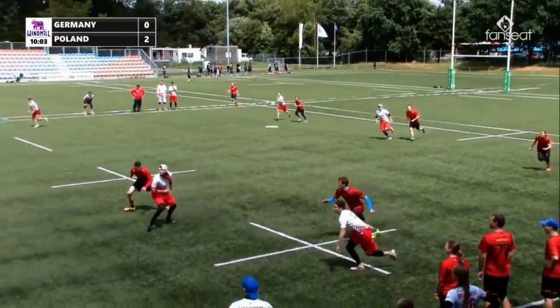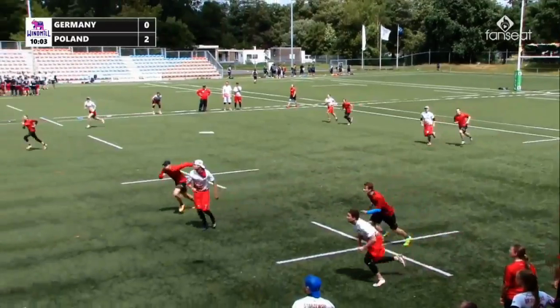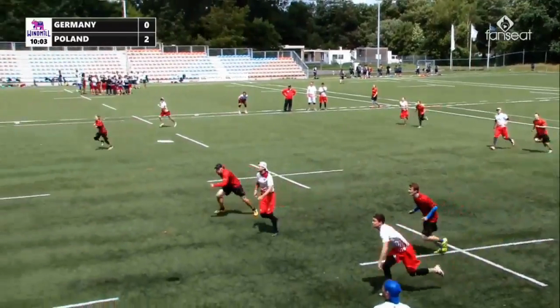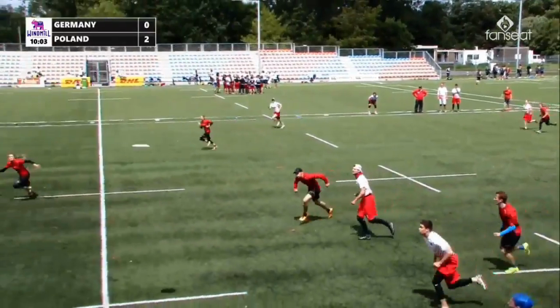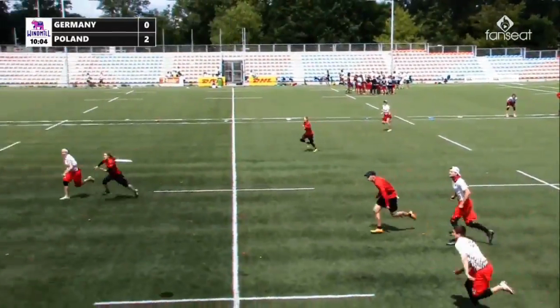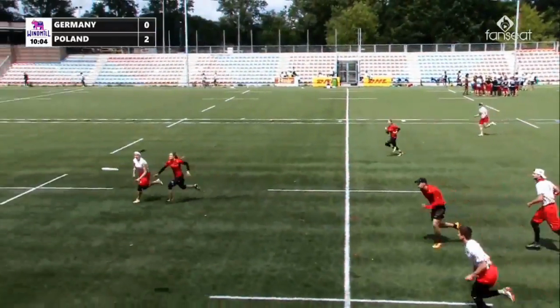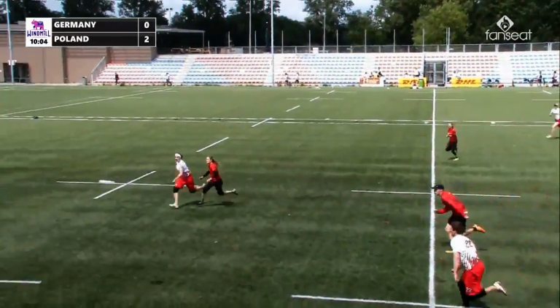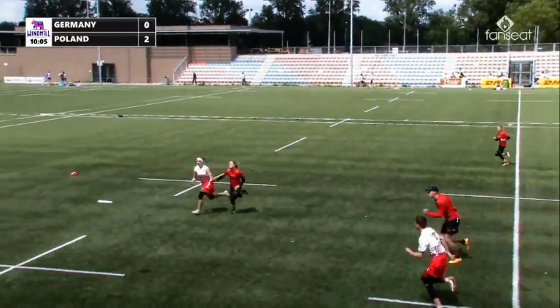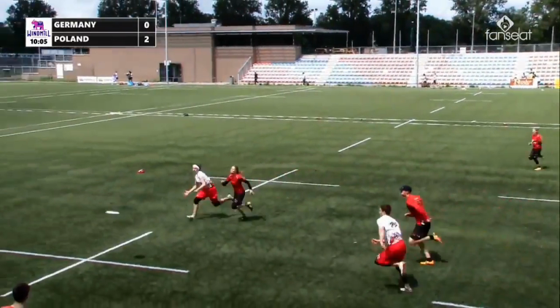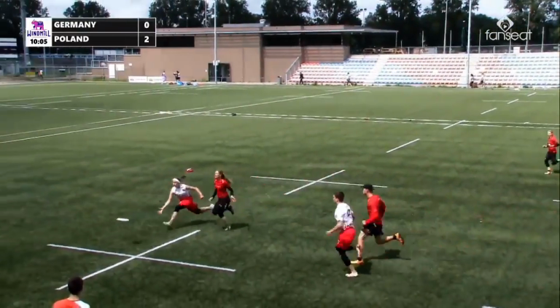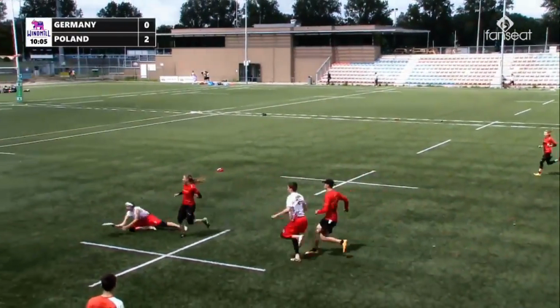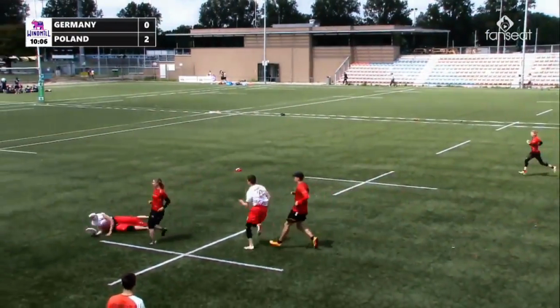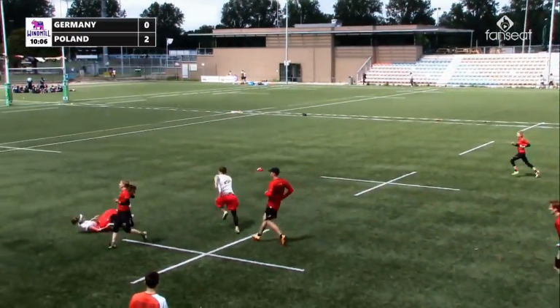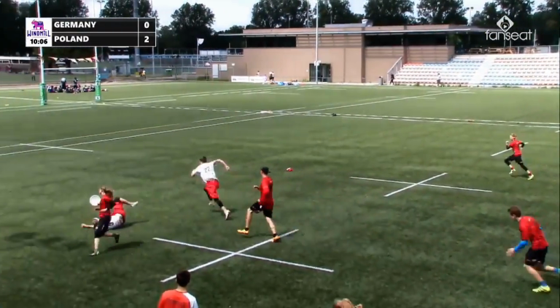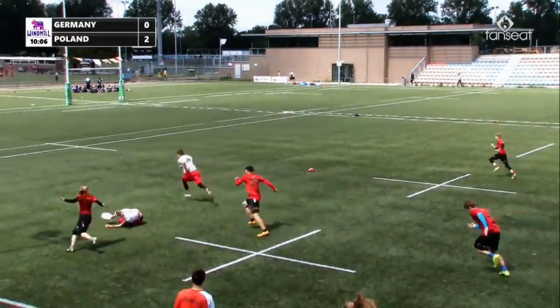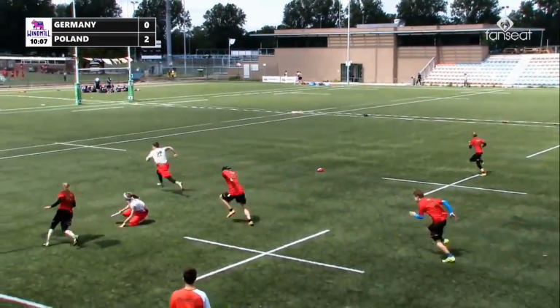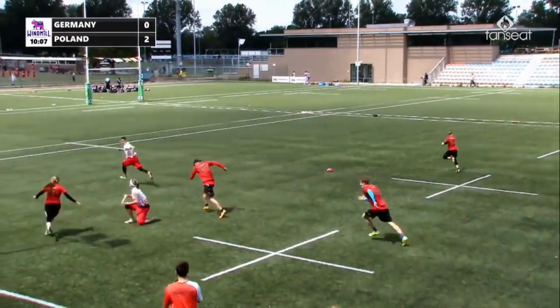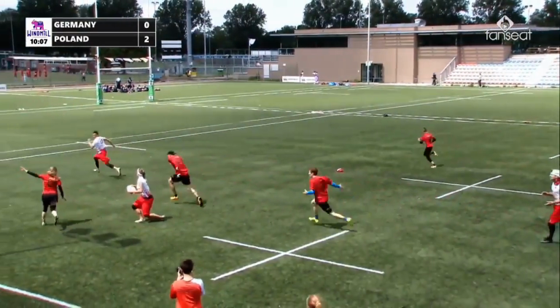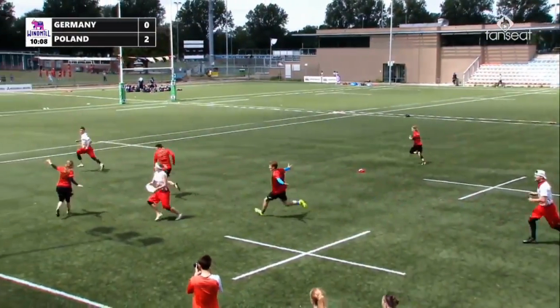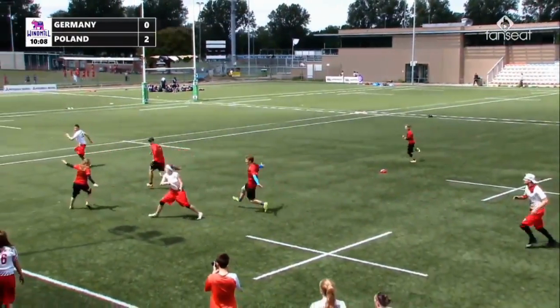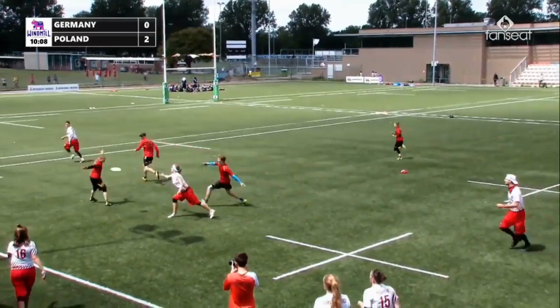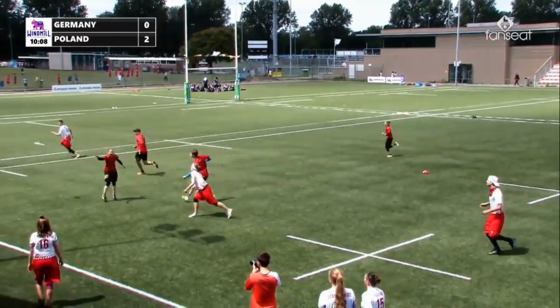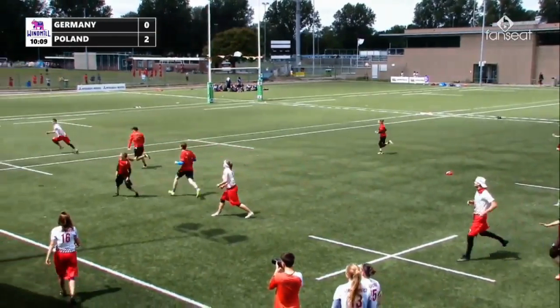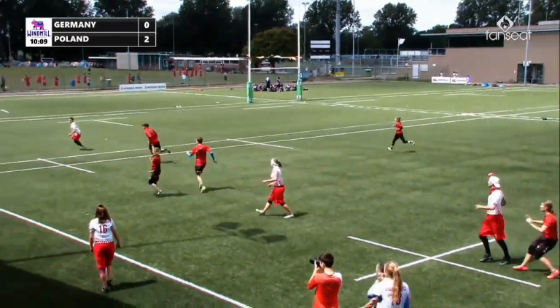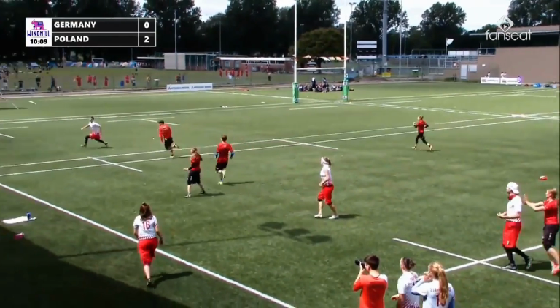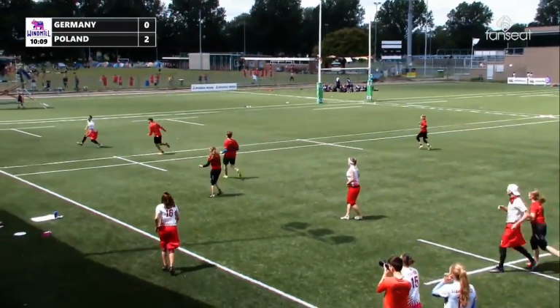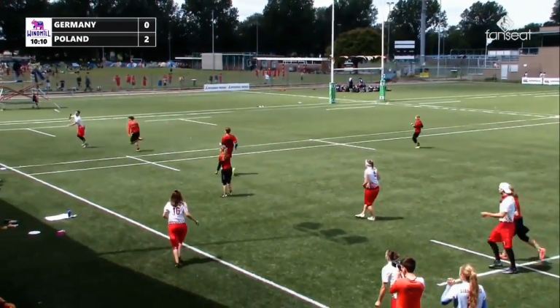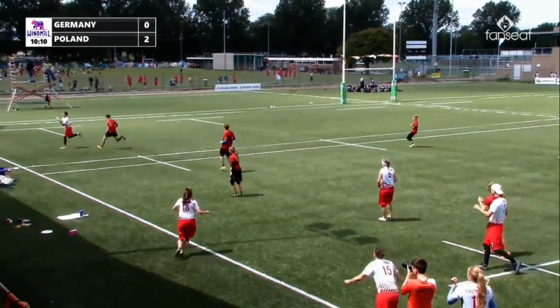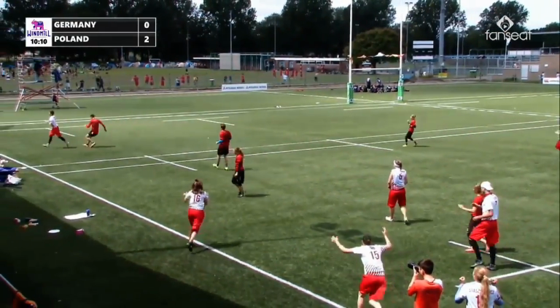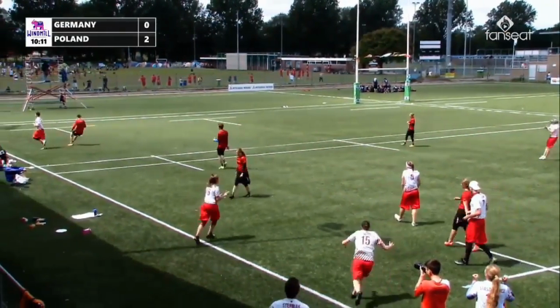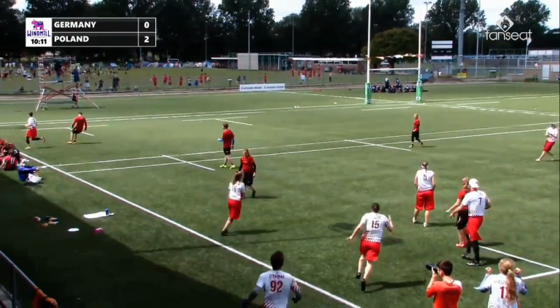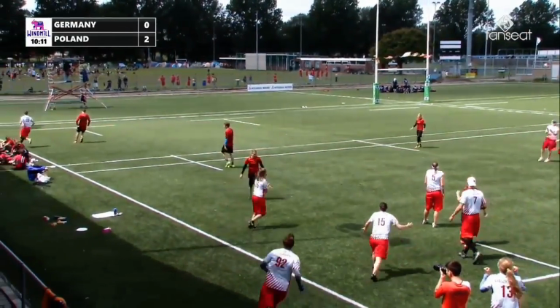That's a lovely put, lots of float. And she collects it, scoops it up. Wojciechowska with a lovely grab.